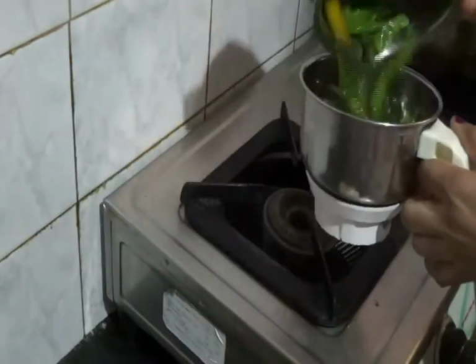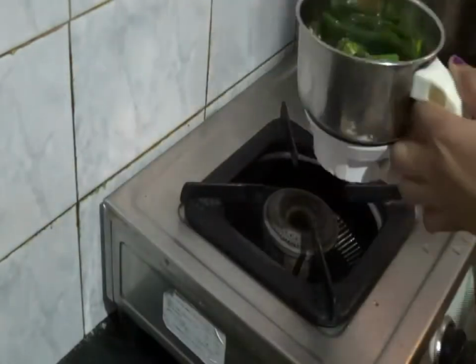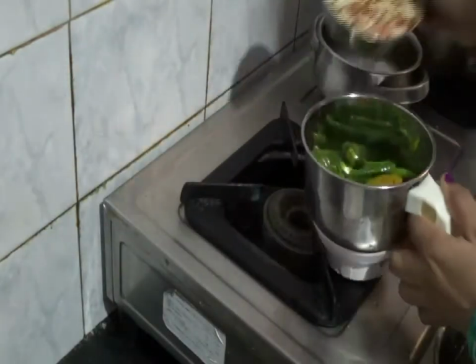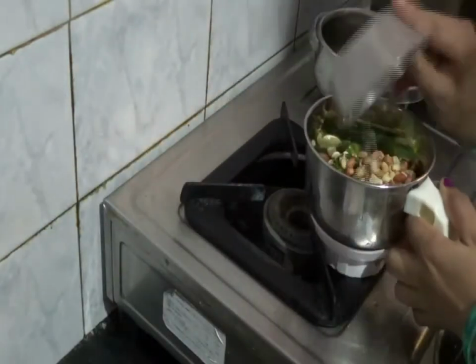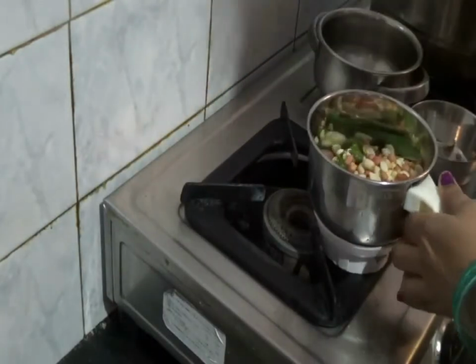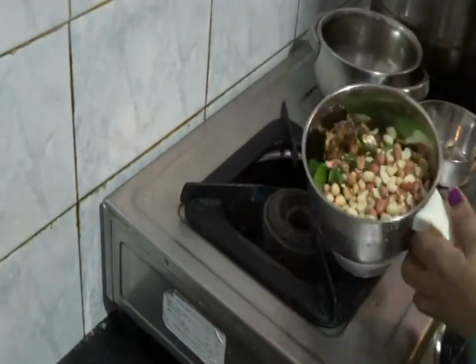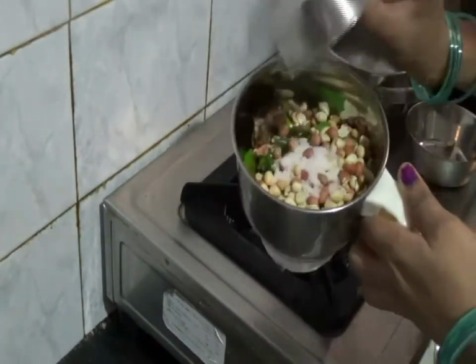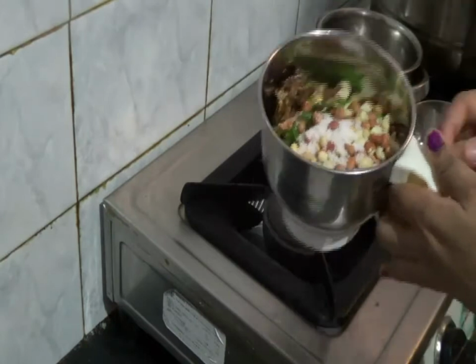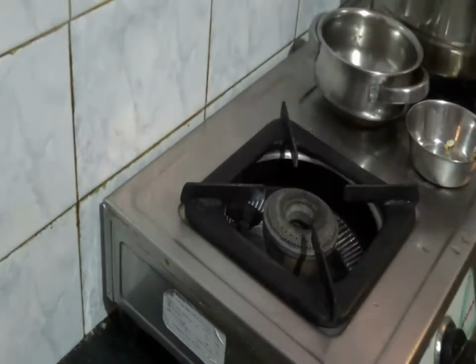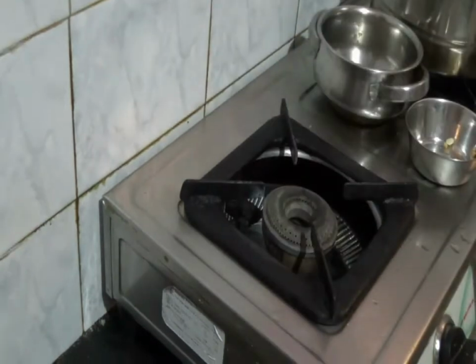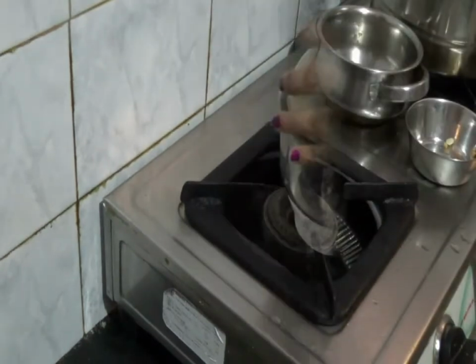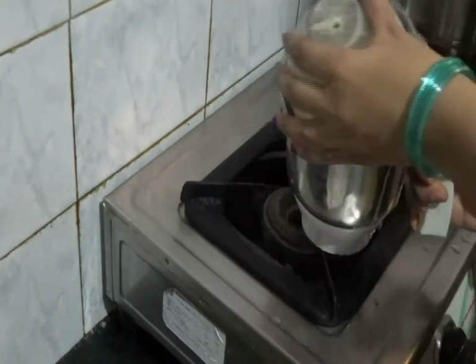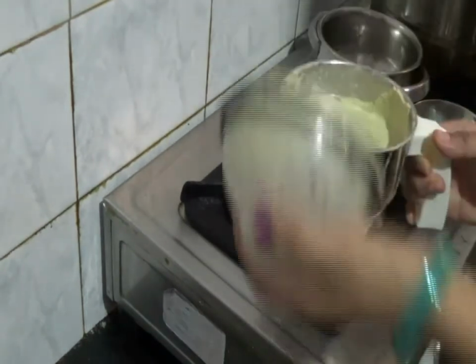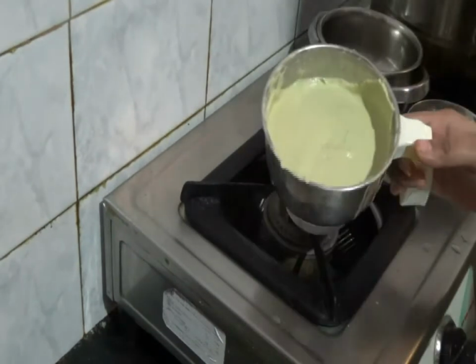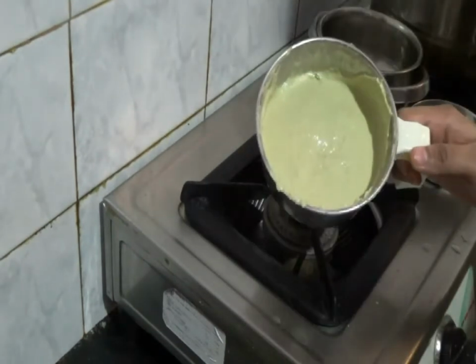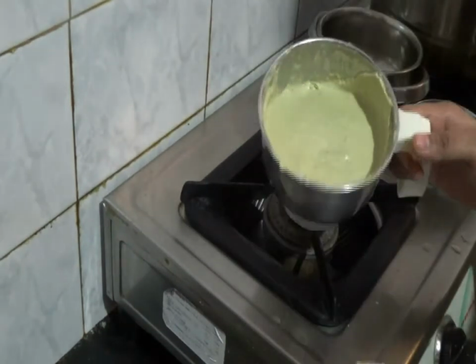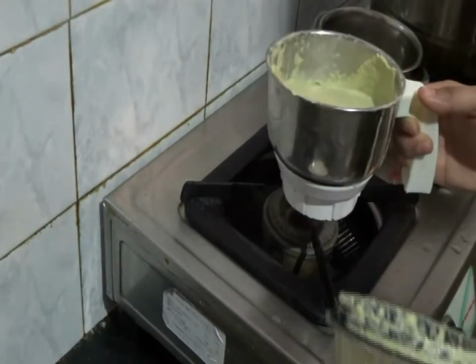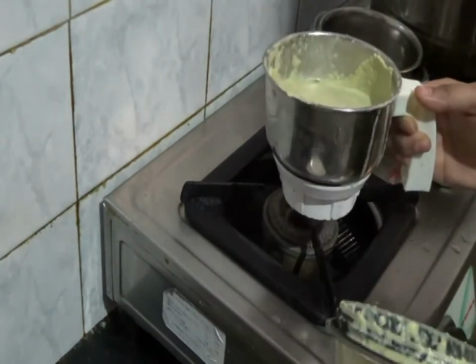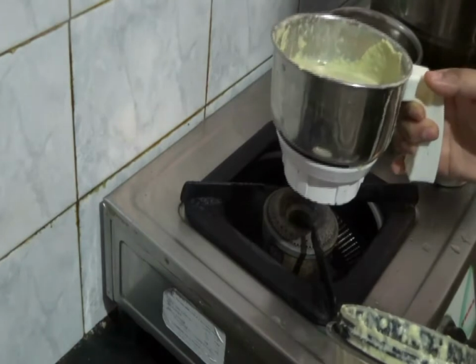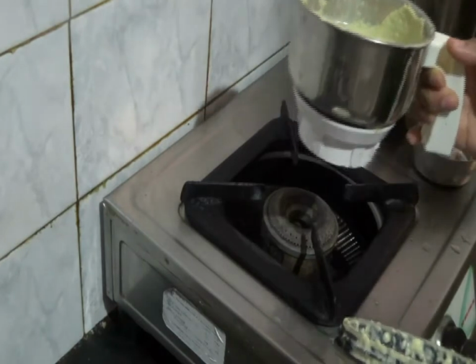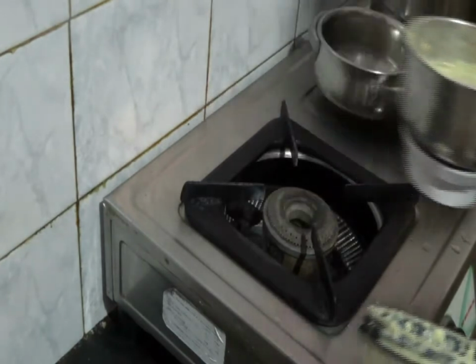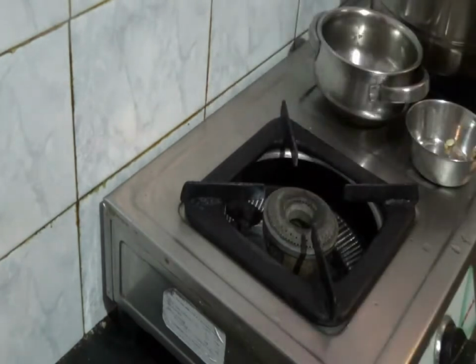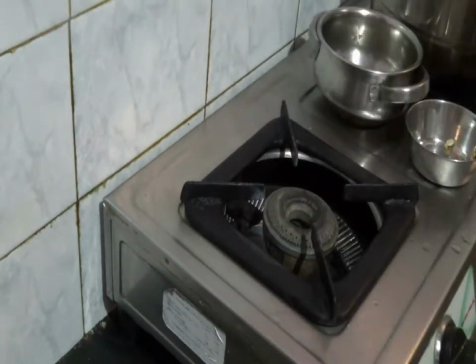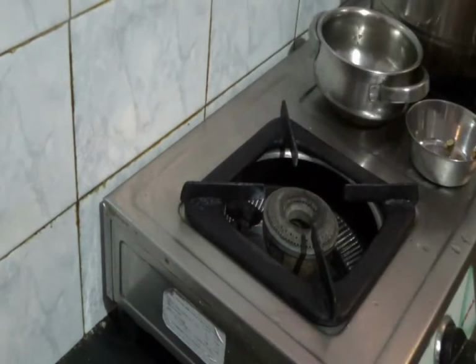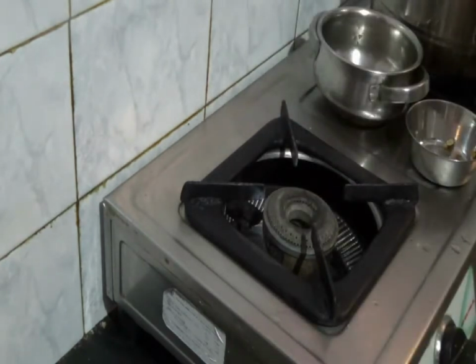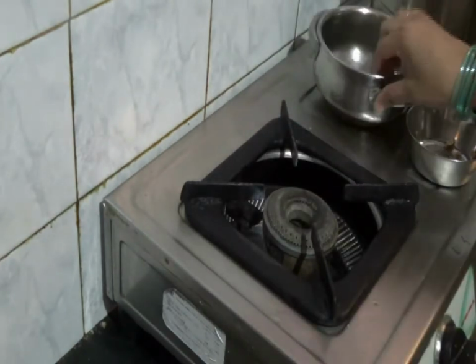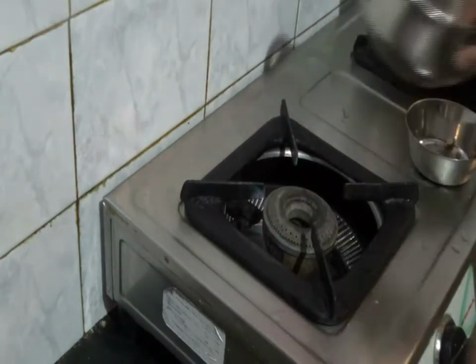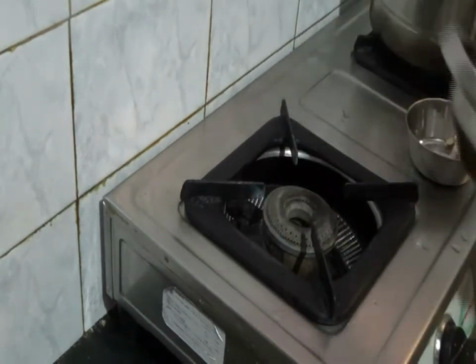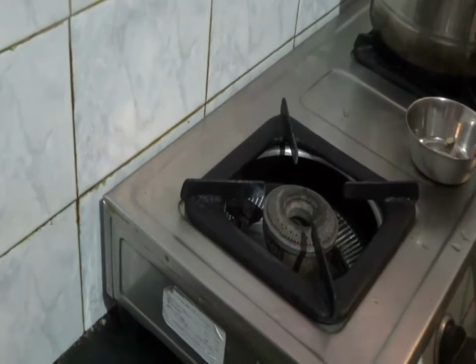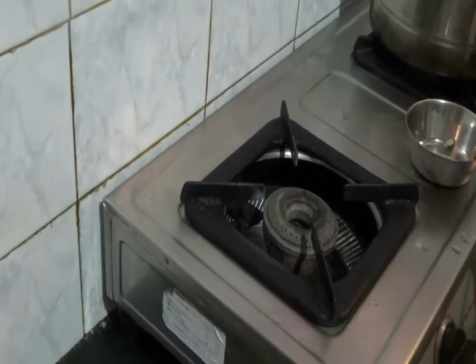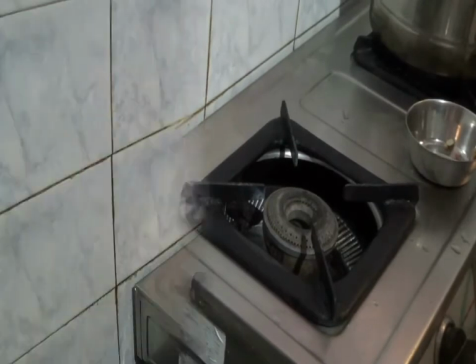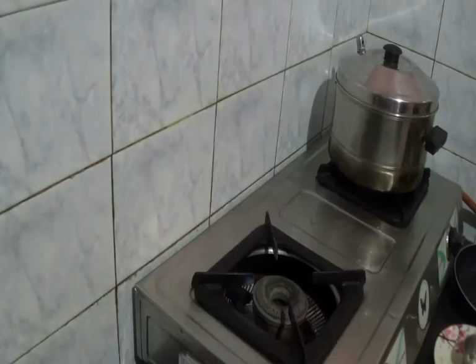Now I am going to grind the peanut chutney with sufficient amount of water. This peanut chutney need not be very soft.